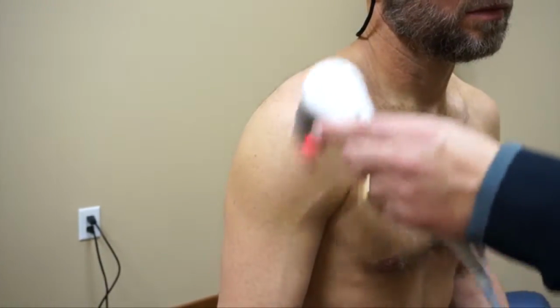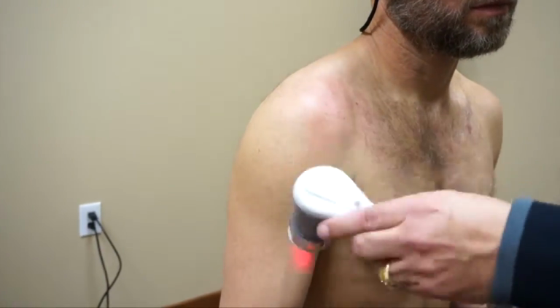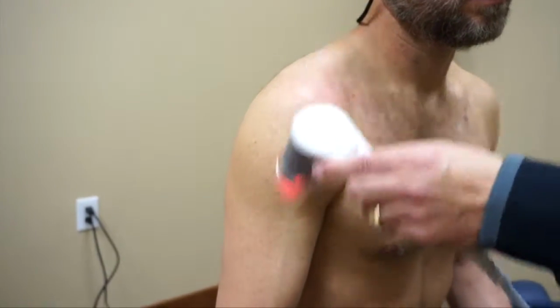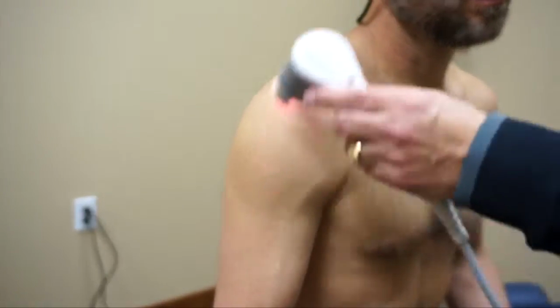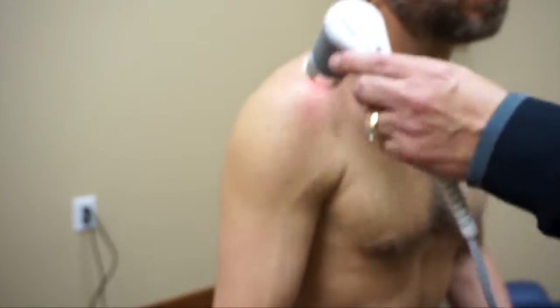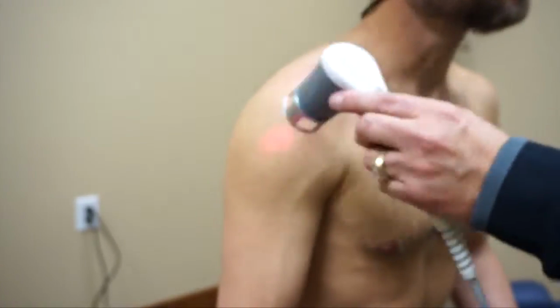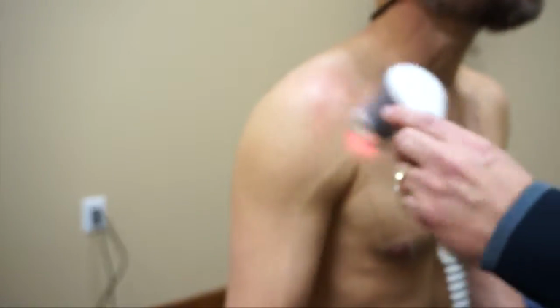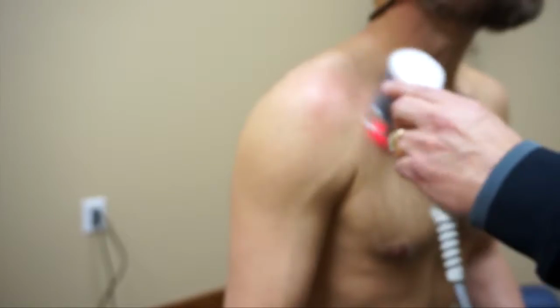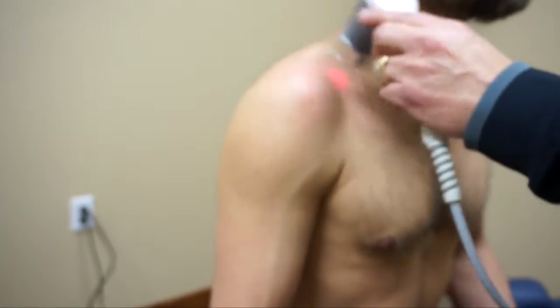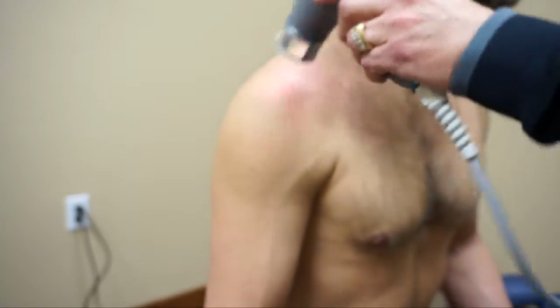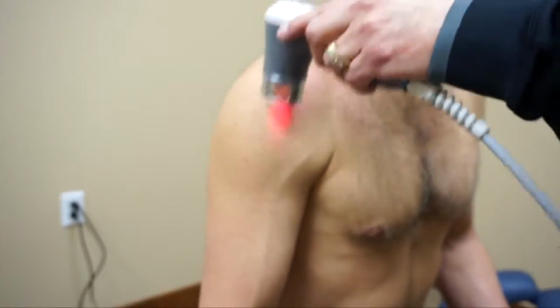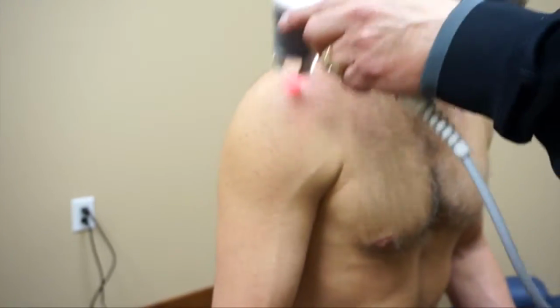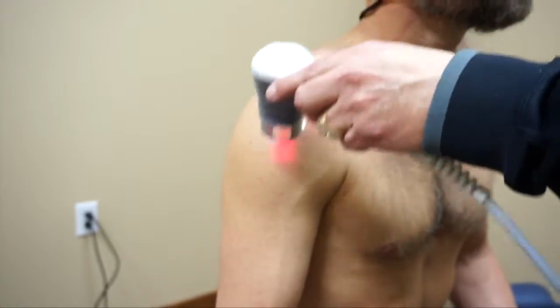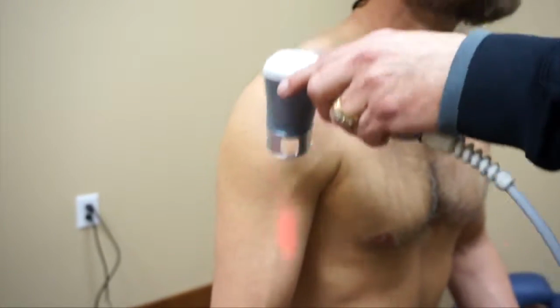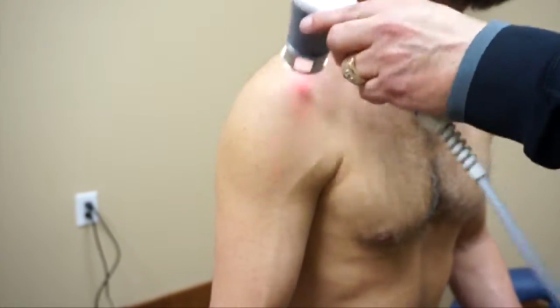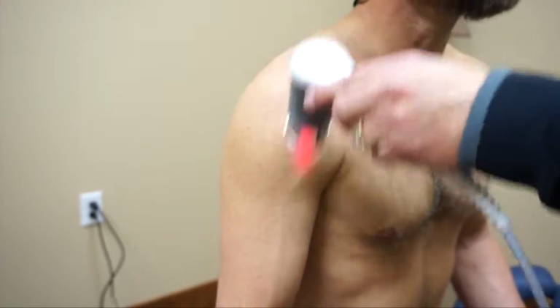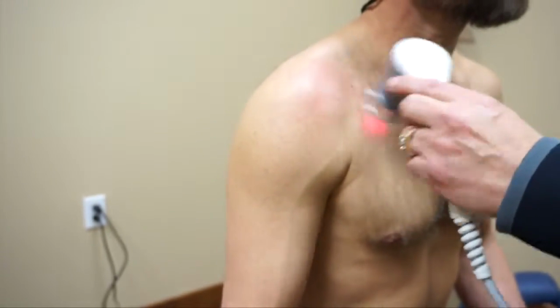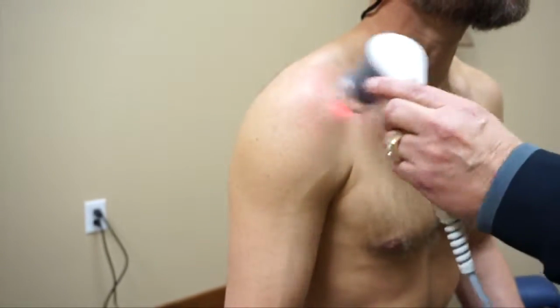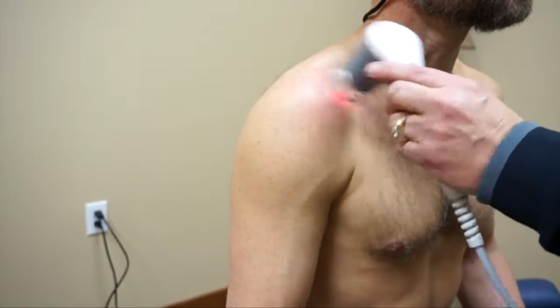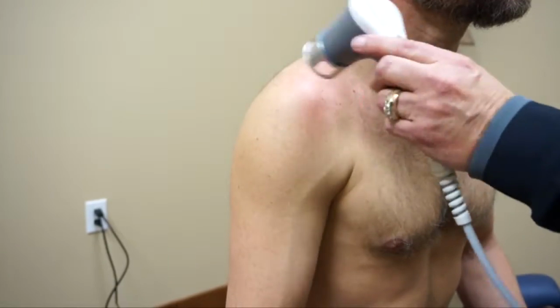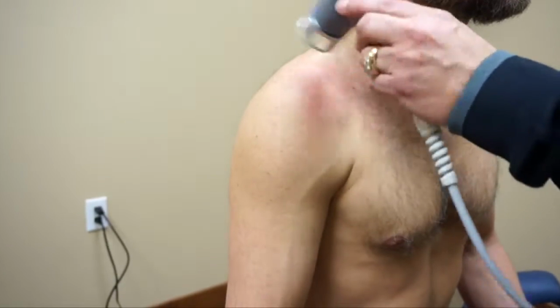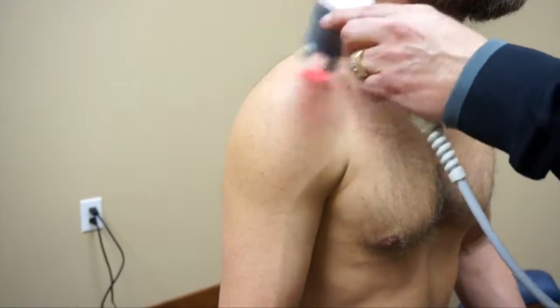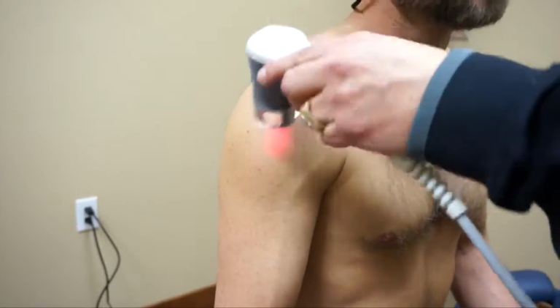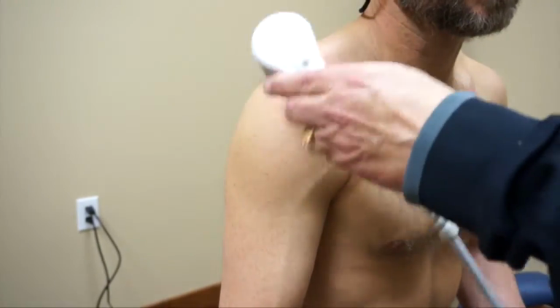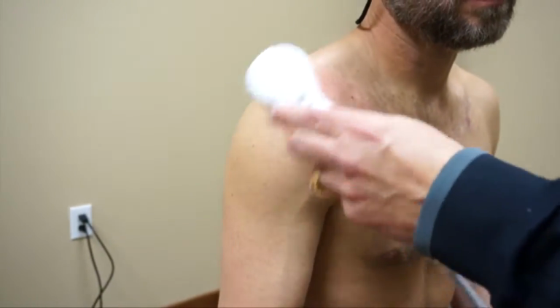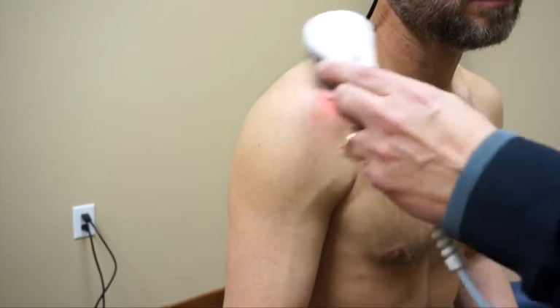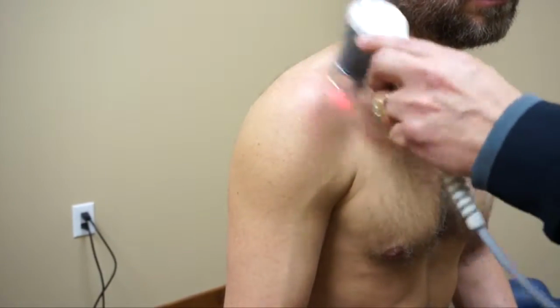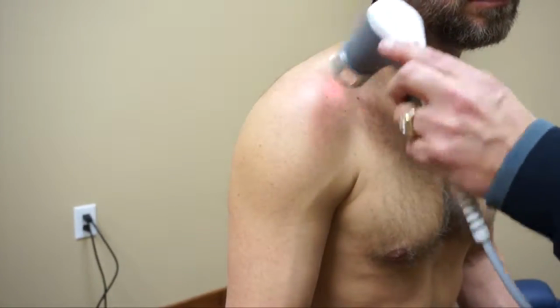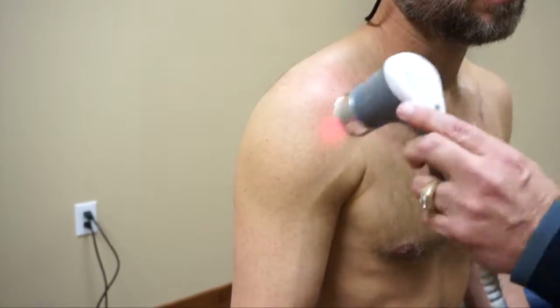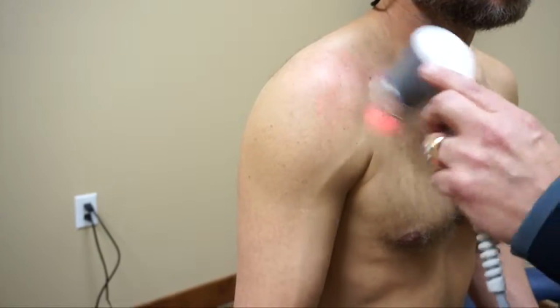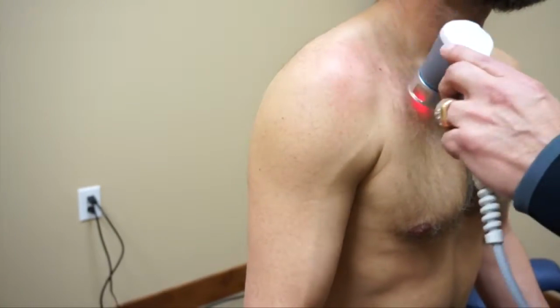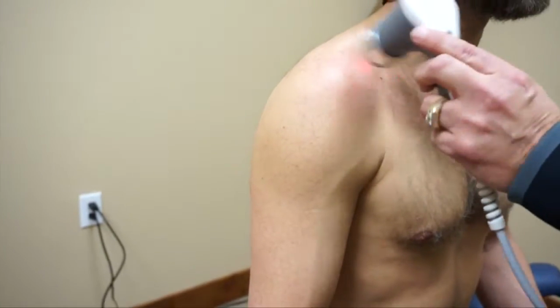Inside the body, the photons have two choices: they can either be accepted by the cell if the area is inflamed, or if it's a healthy cell, the photons just pass right through it. This is important so that you don't over-treat the area.